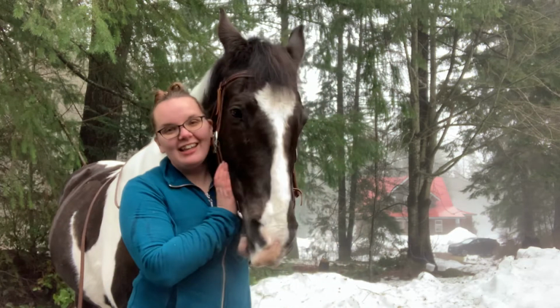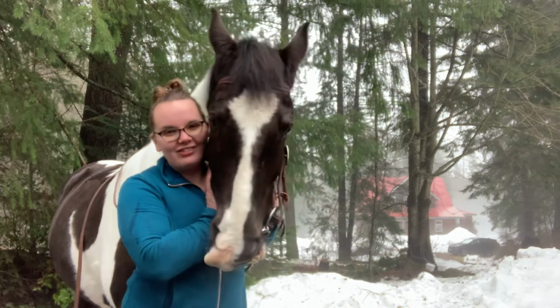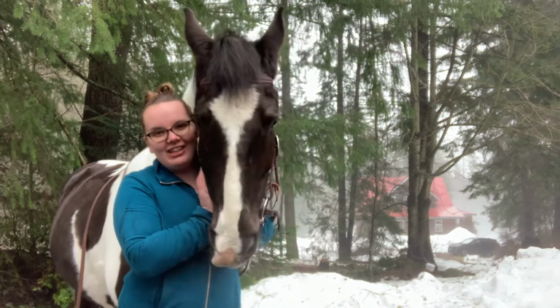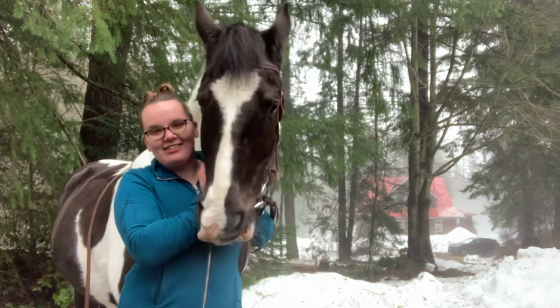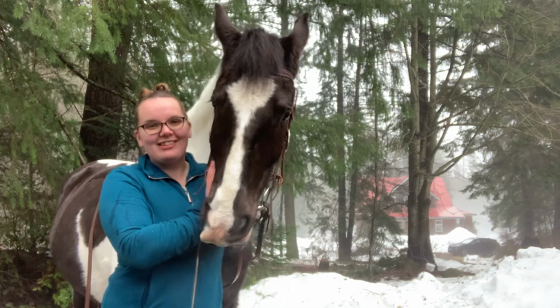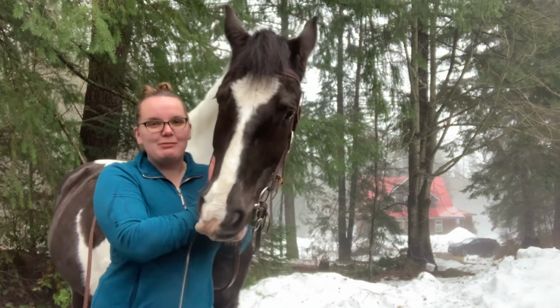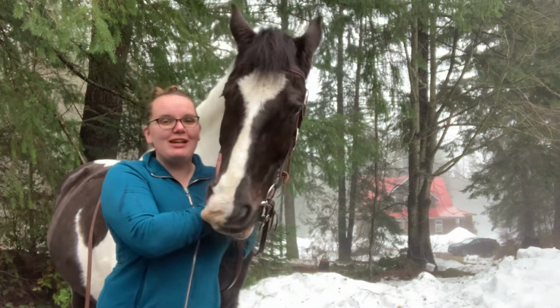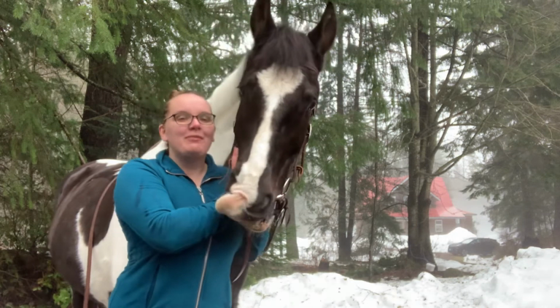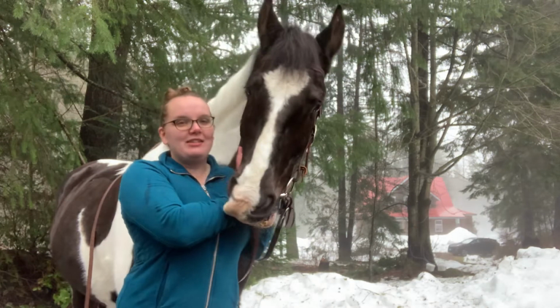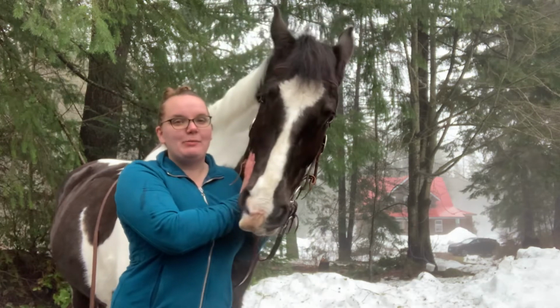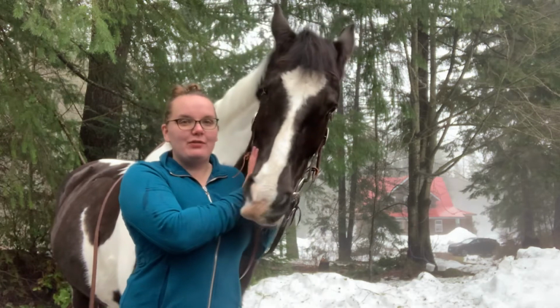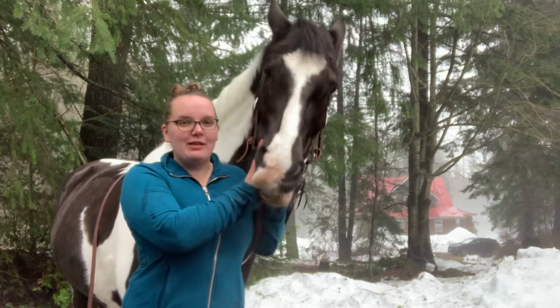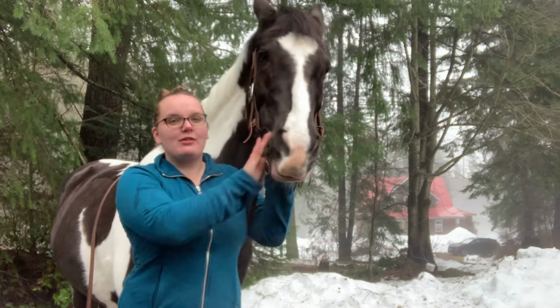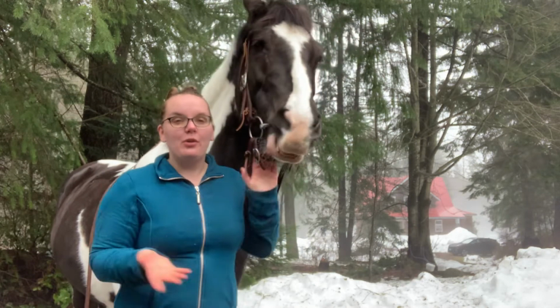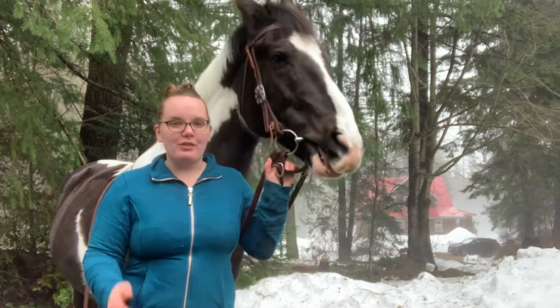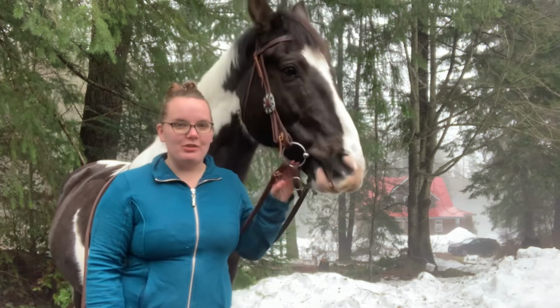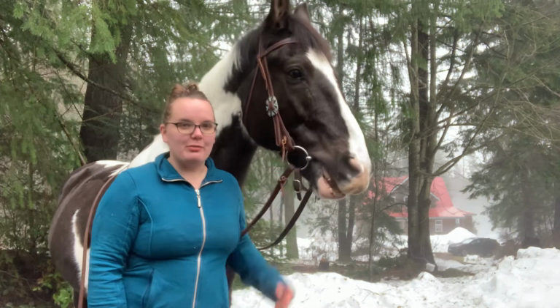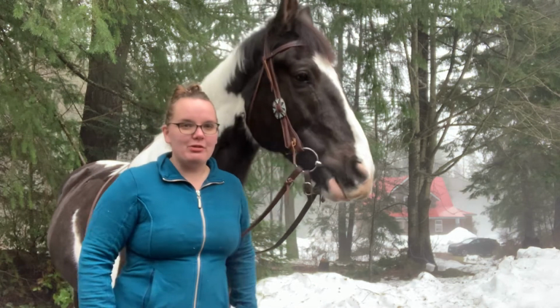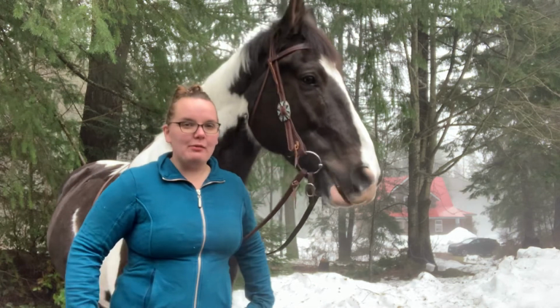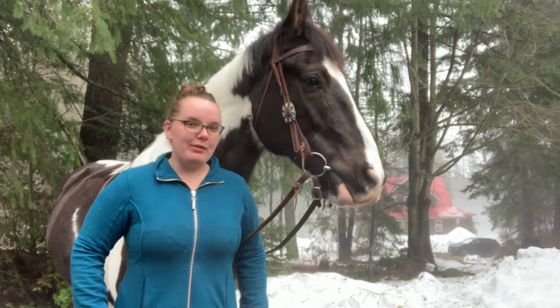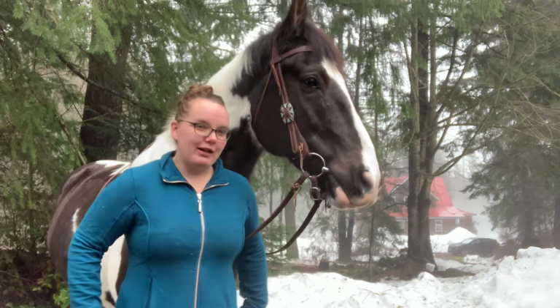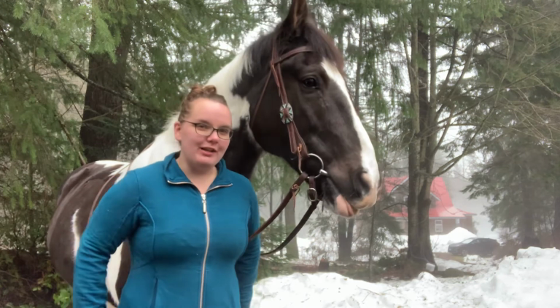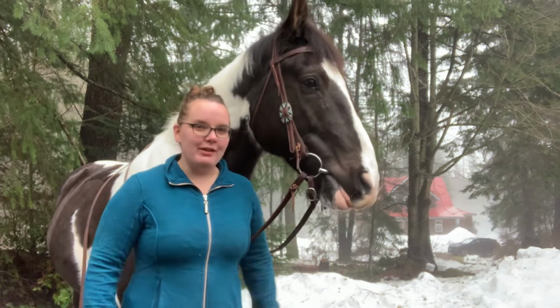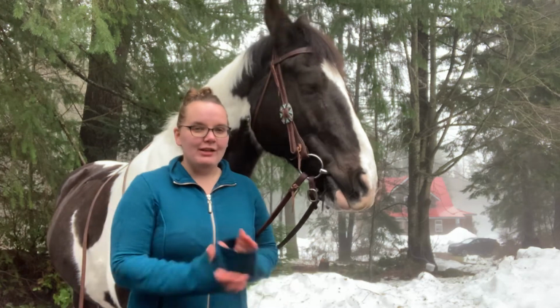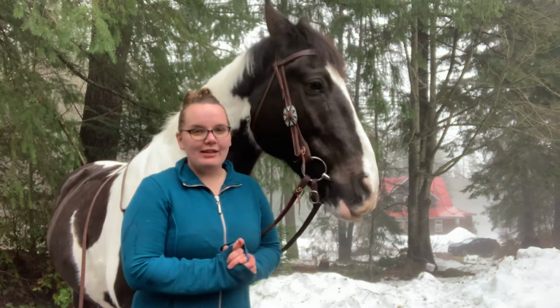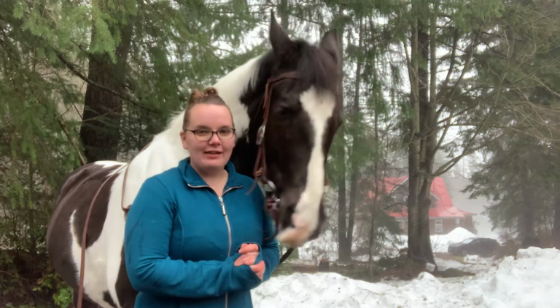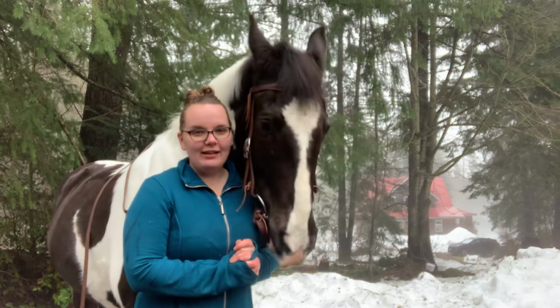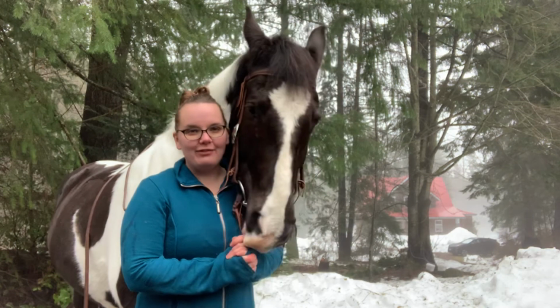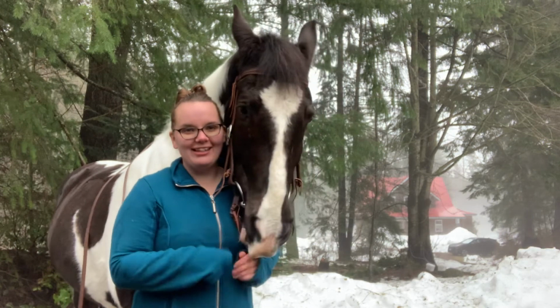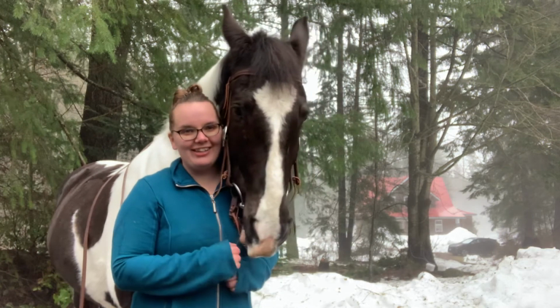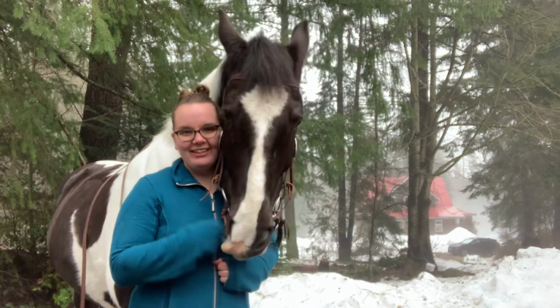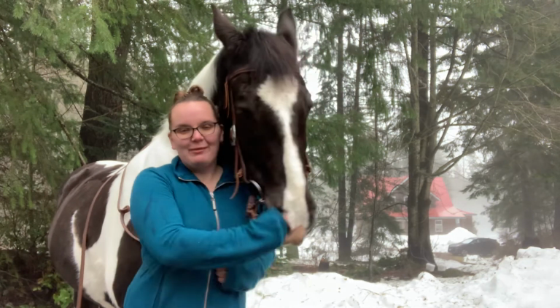Thanks for tuning into this week's Tack Tip Tuesday. As you can tell, Pye is full of beans, so hopefully our snow here will melt soon and we'll be able to get back to riding. Thanks again and we'll see you next week. Bye!